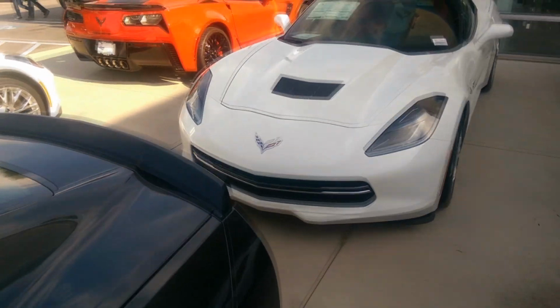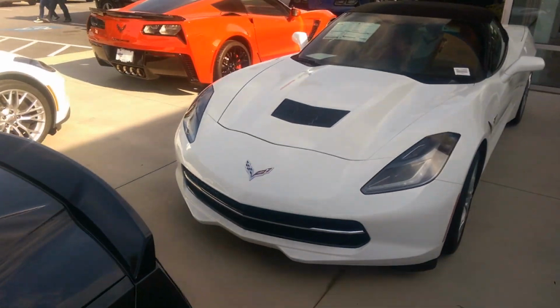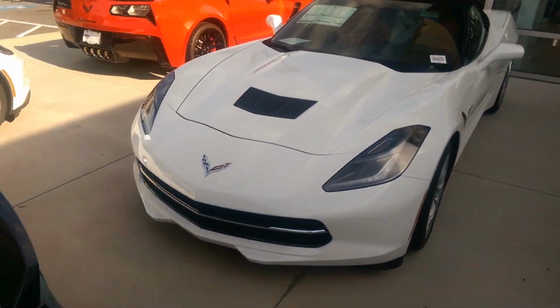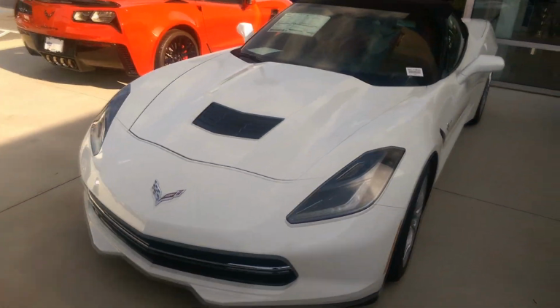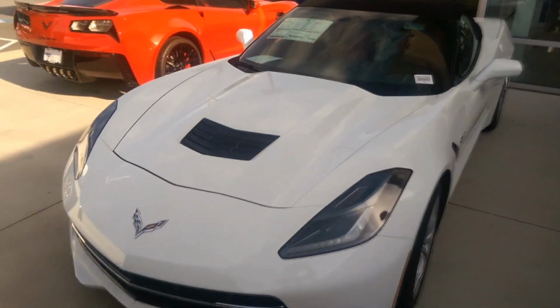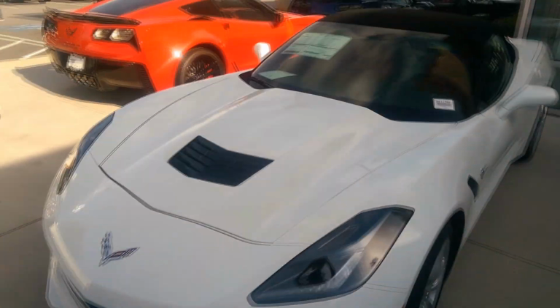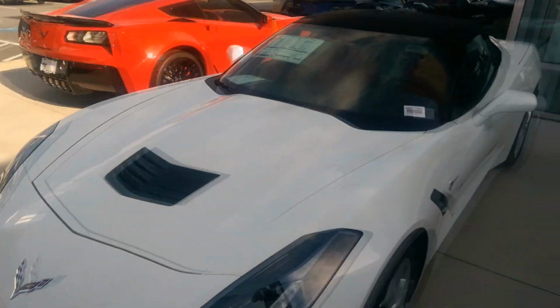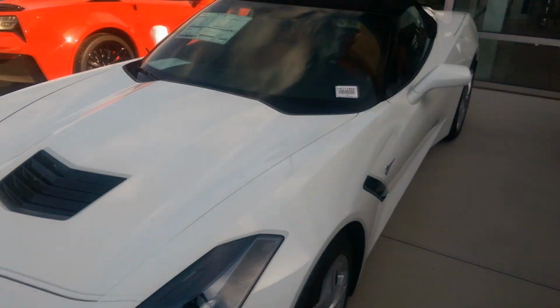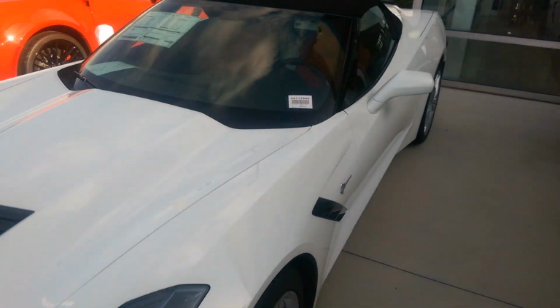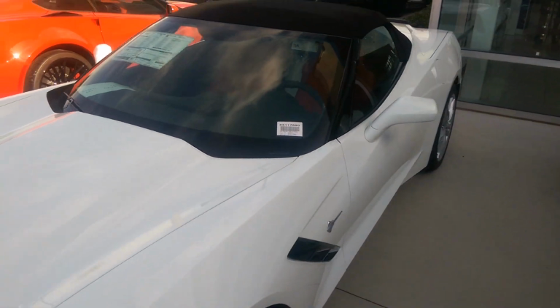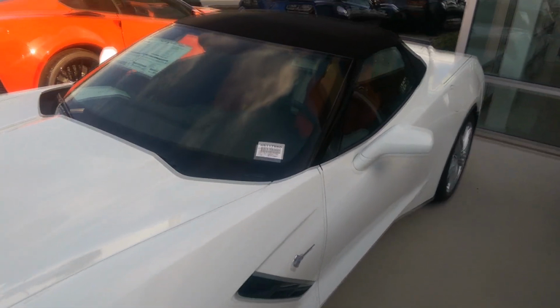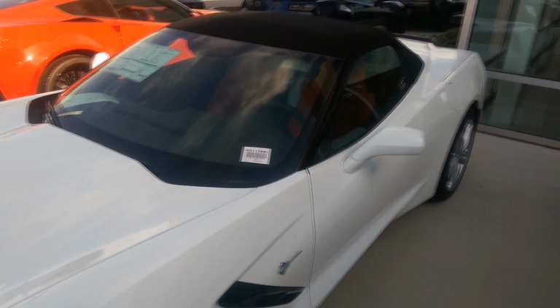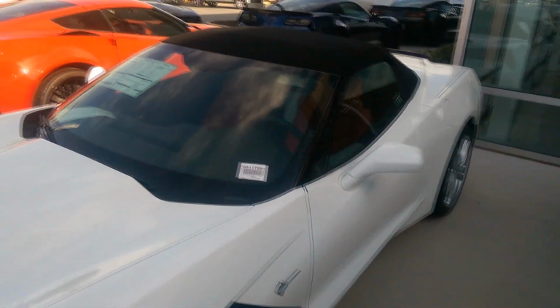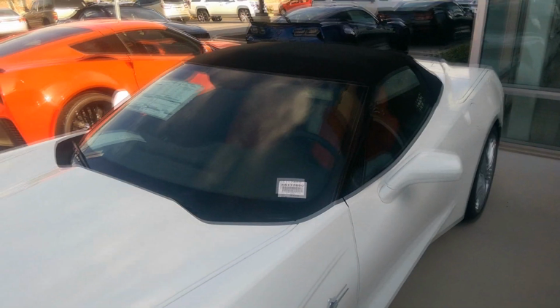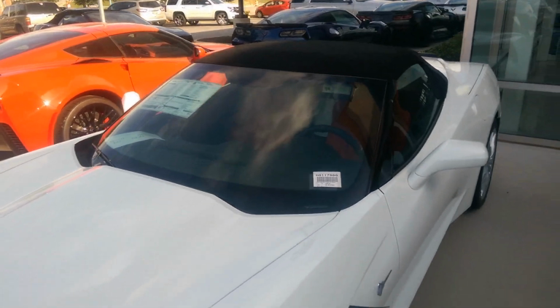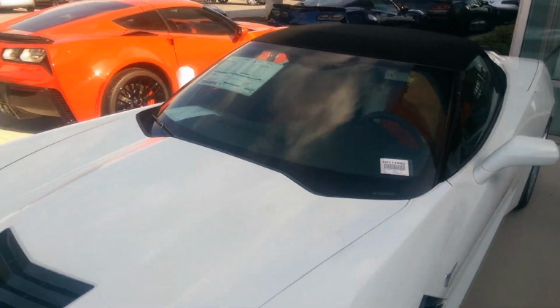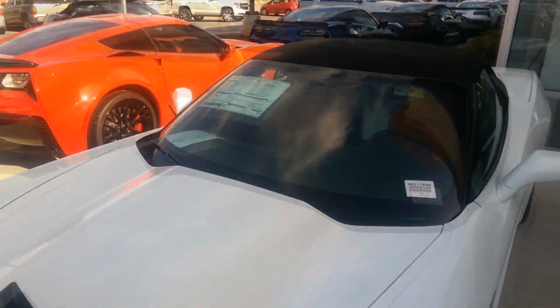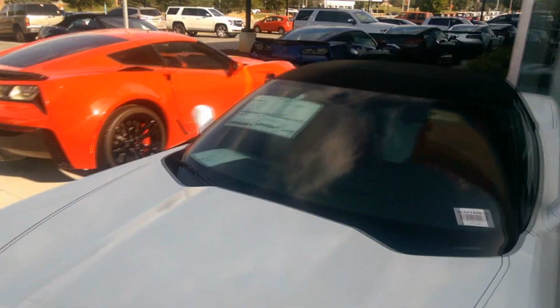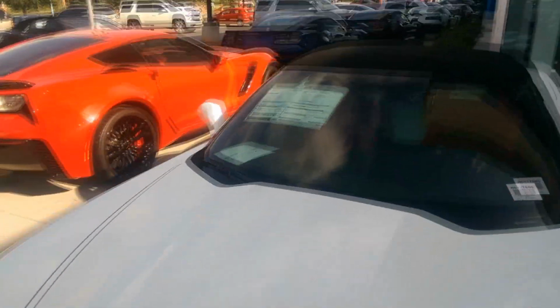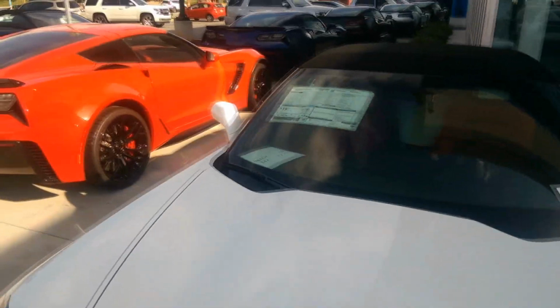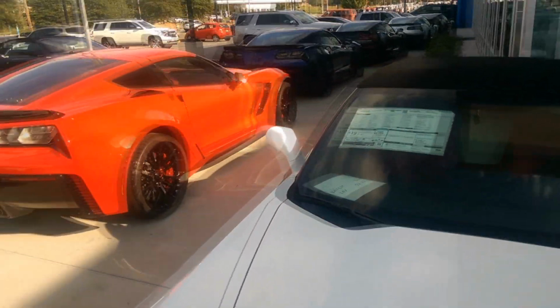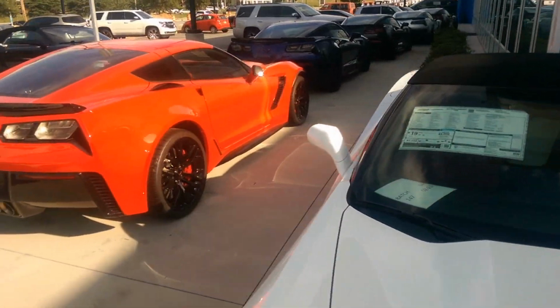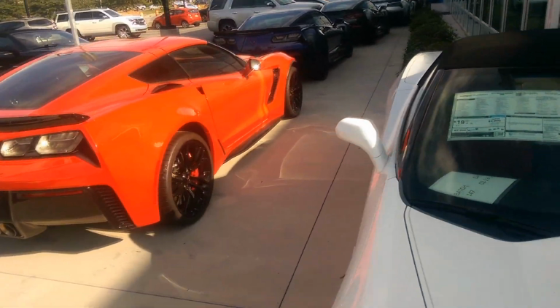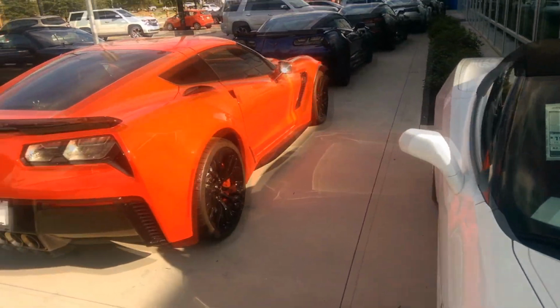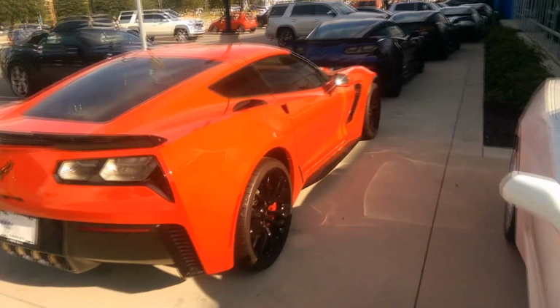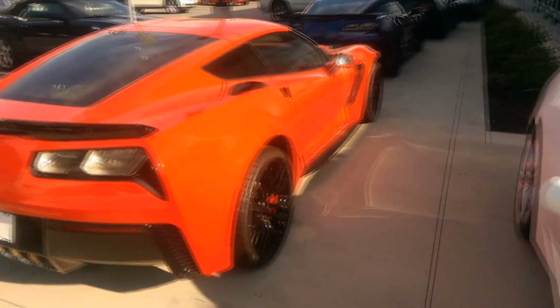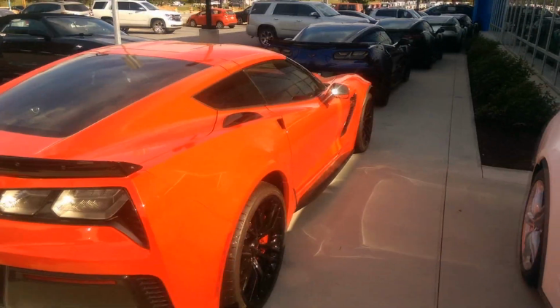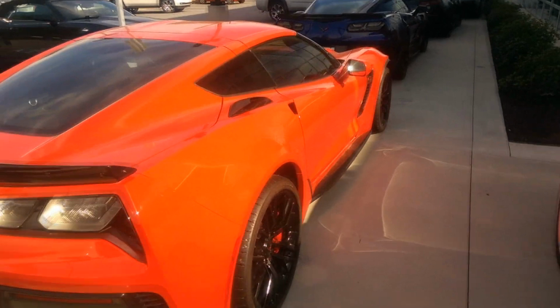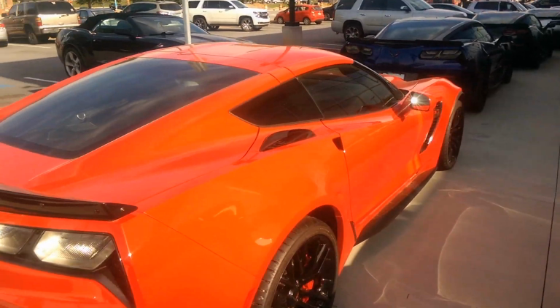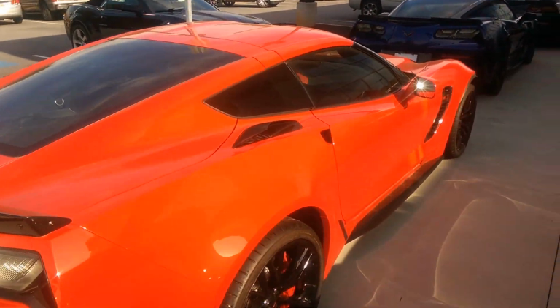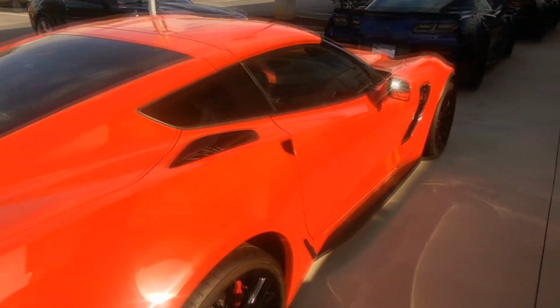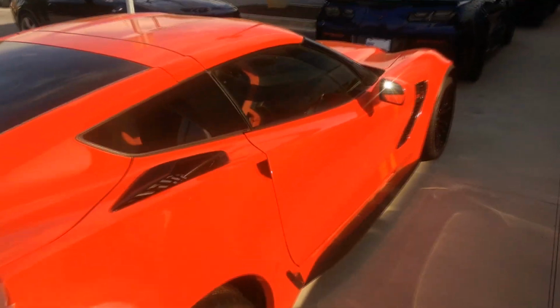In my opinion it's definitely the best Corvette yet. I can't wait to see the C8 when it comes out in a couple of months — I'll definitely be here to check it out.